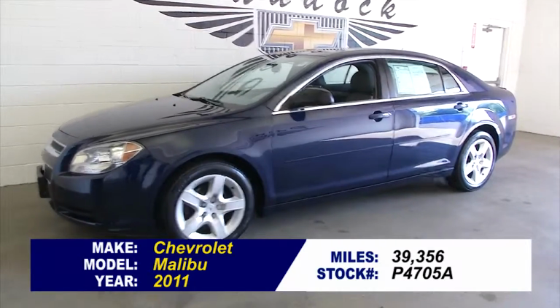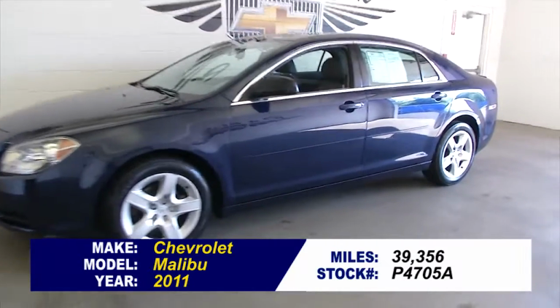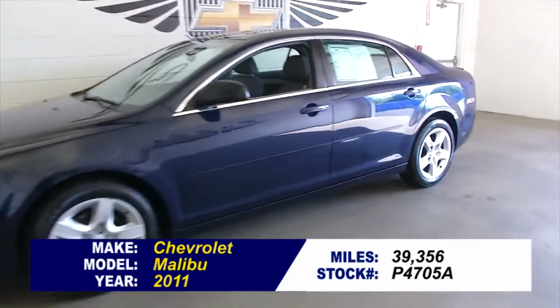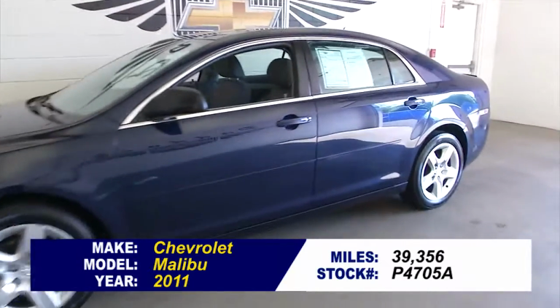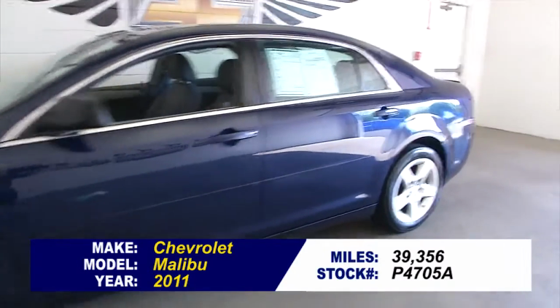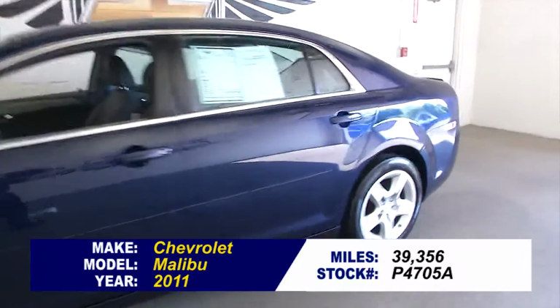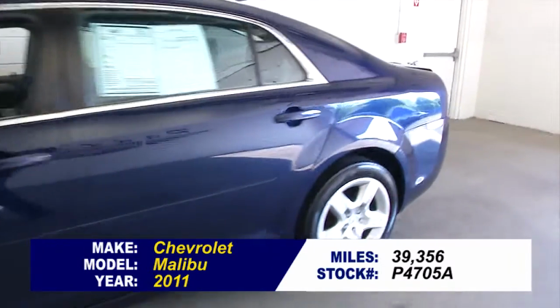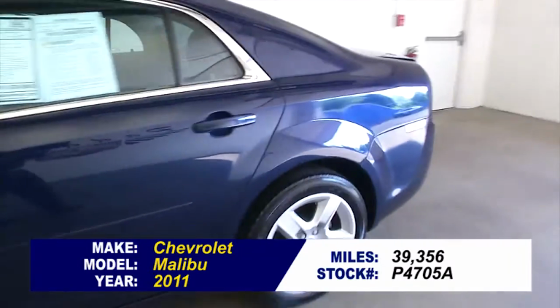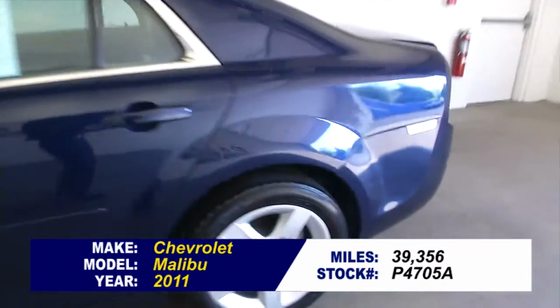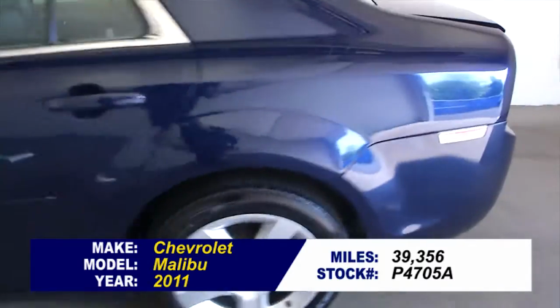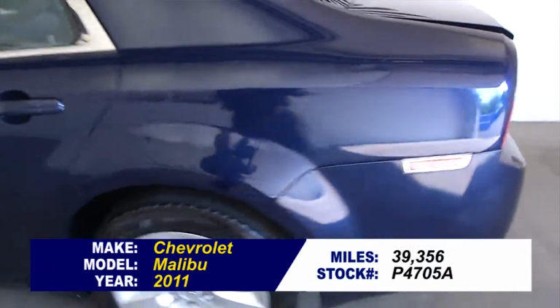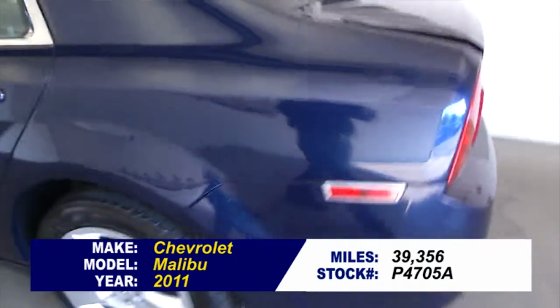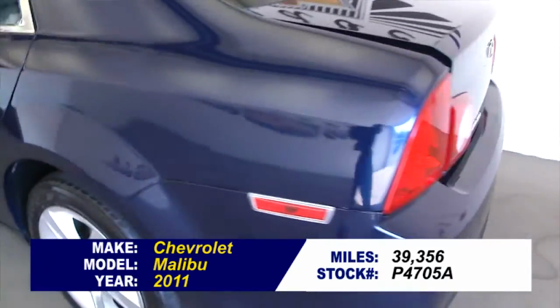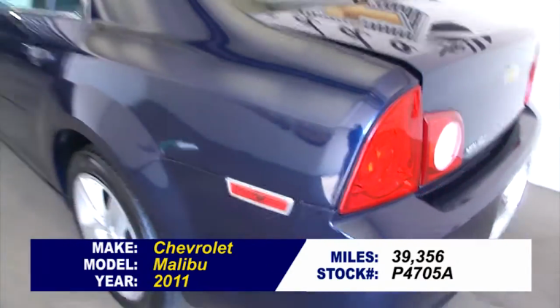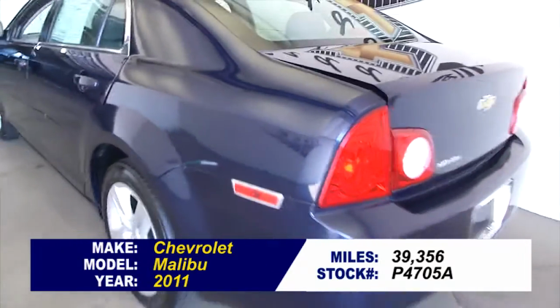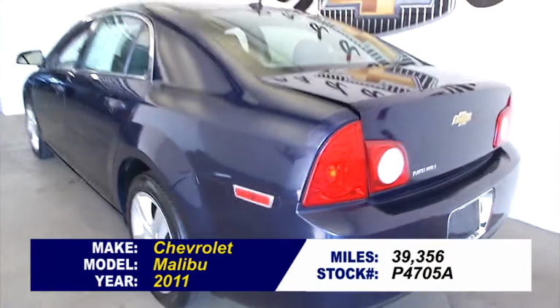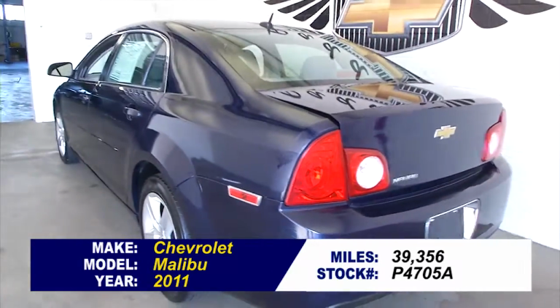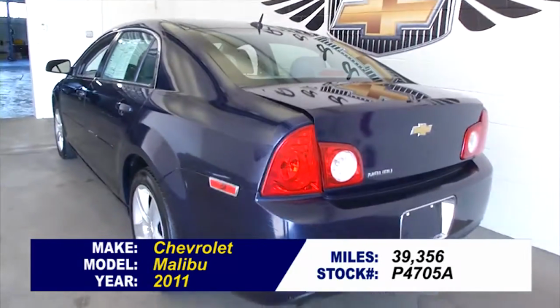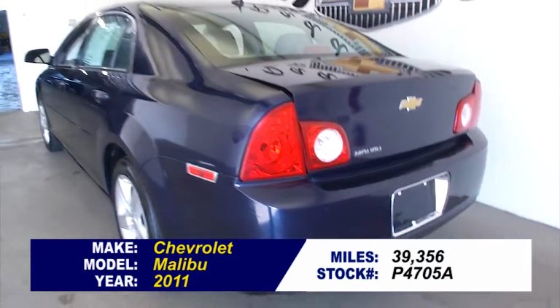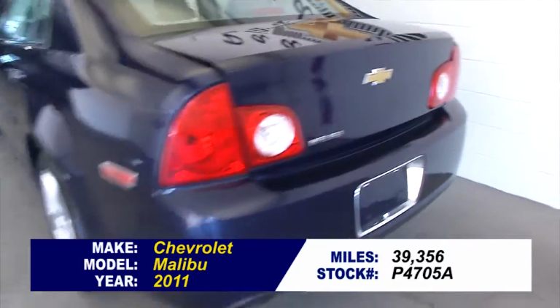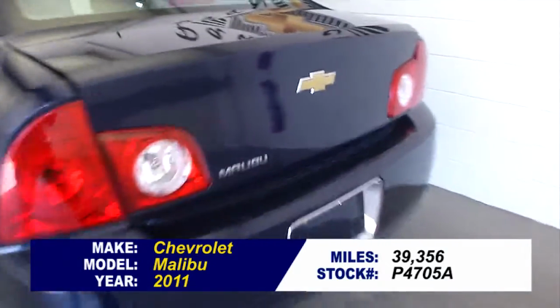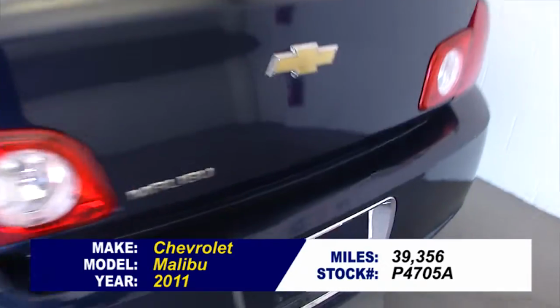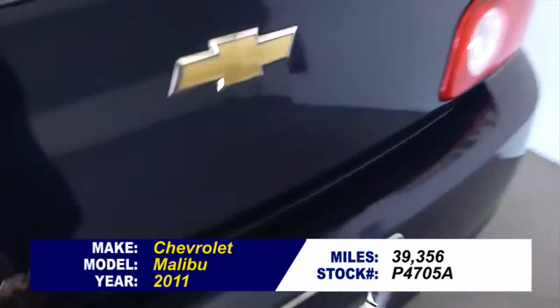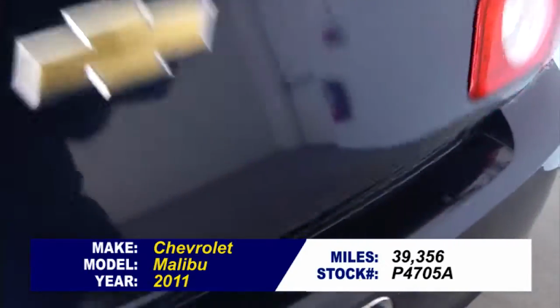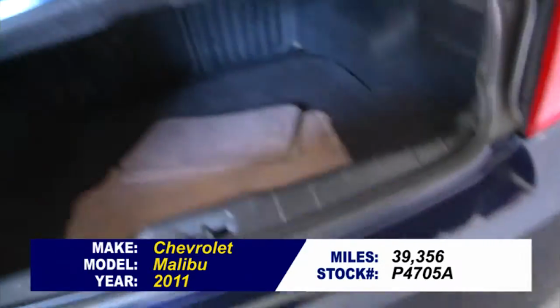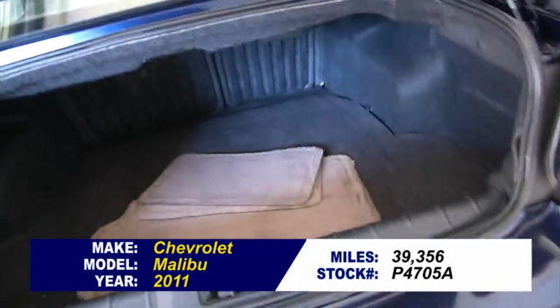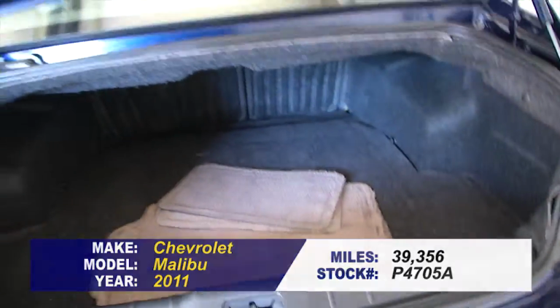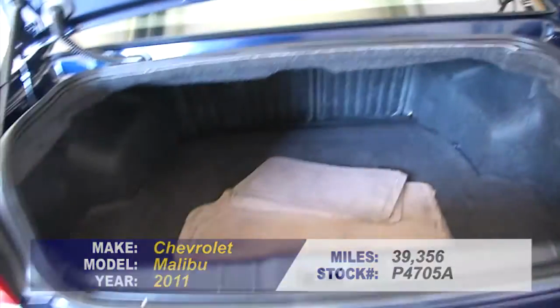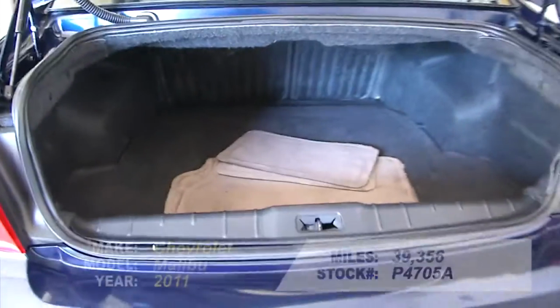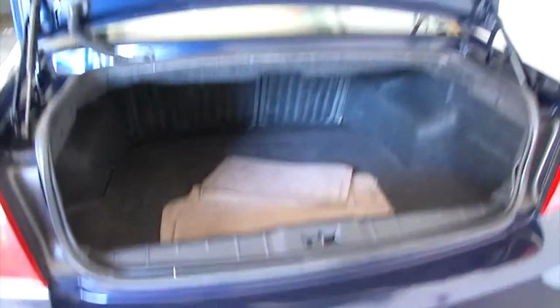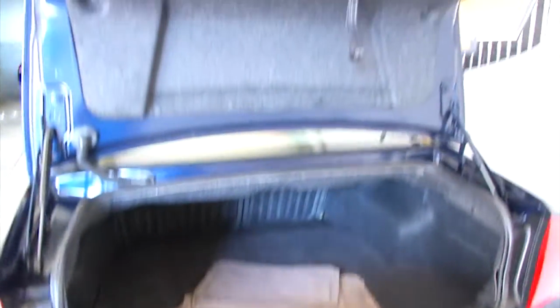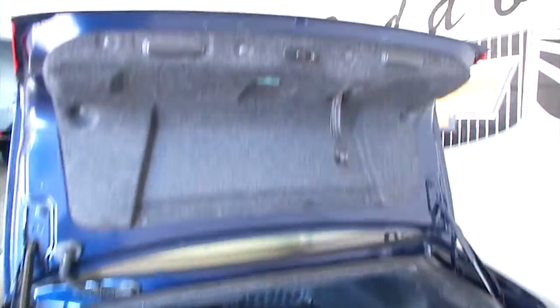Let's take a quick walk around this 2011 Chevrolet Malibu. In this video walk-around we're gonna start at the back of the vehicle, work our way to the front, to help you see the true condition of this Malibu.